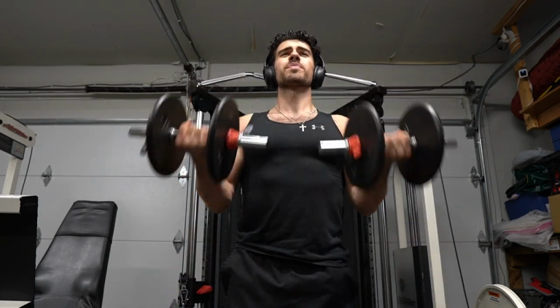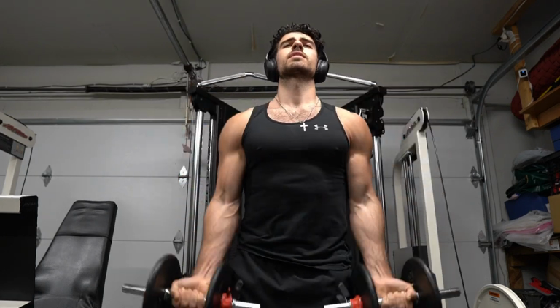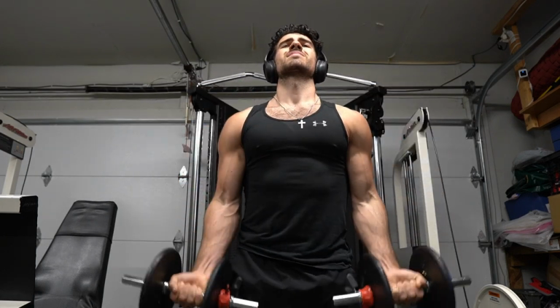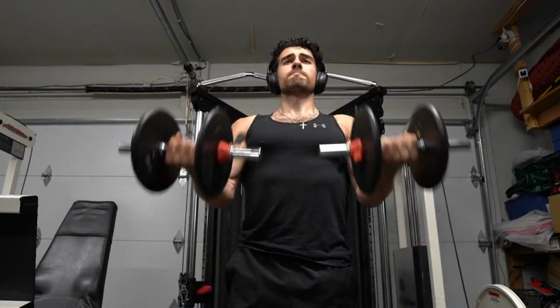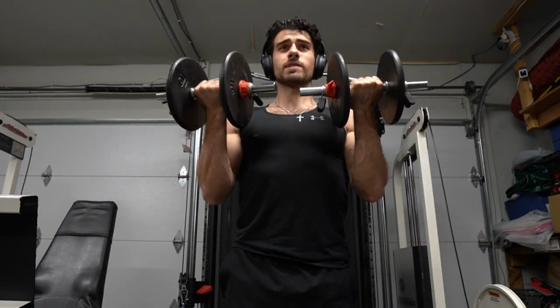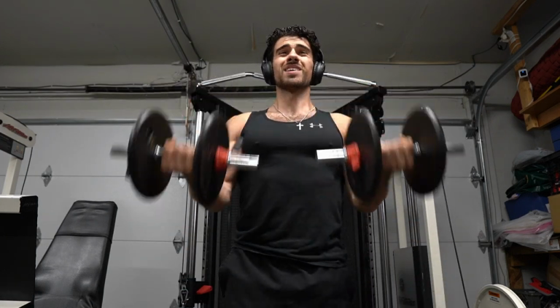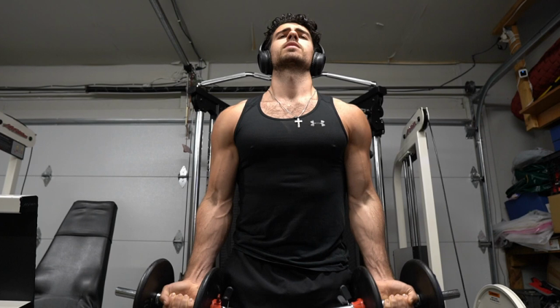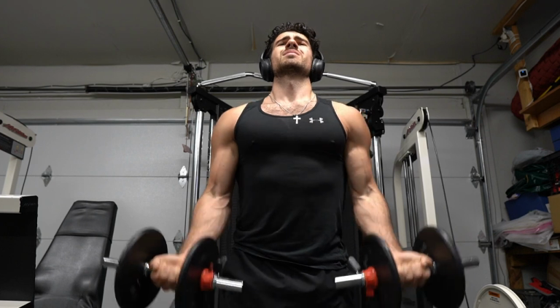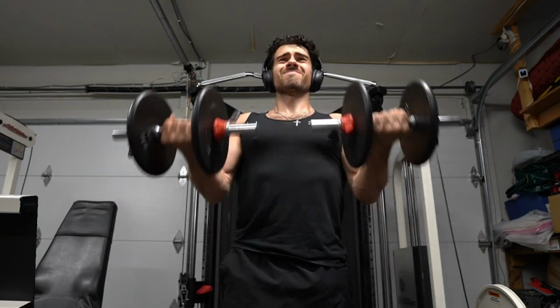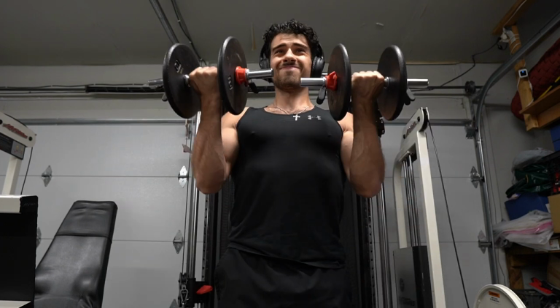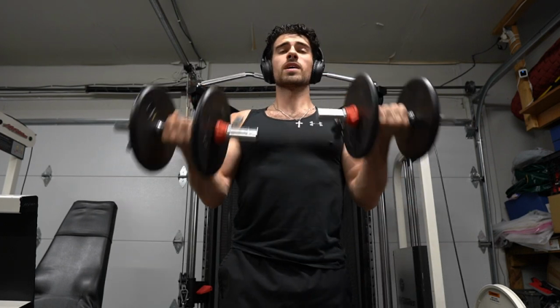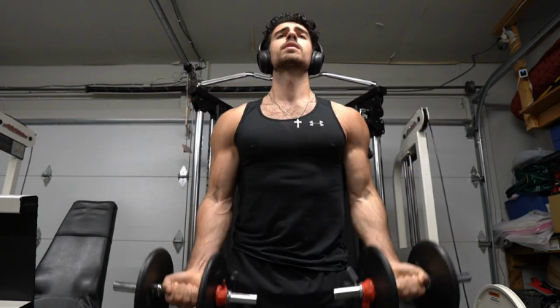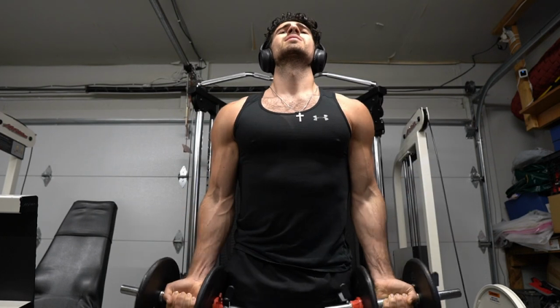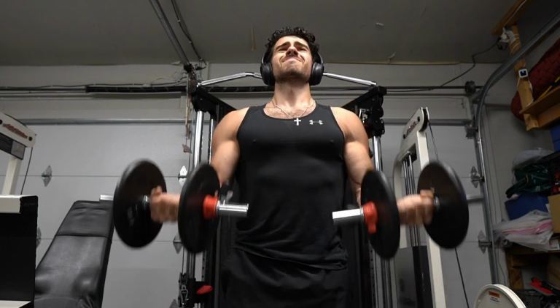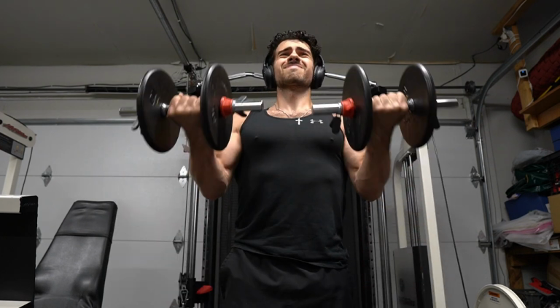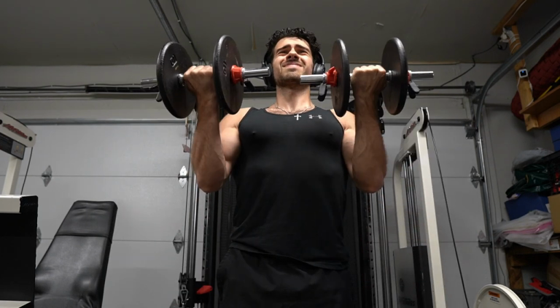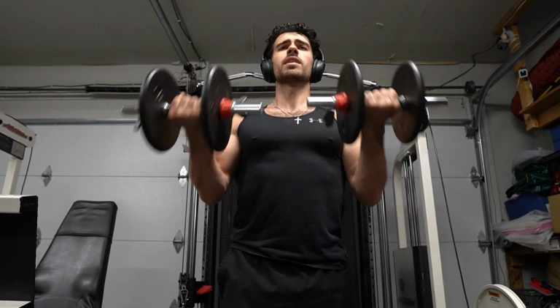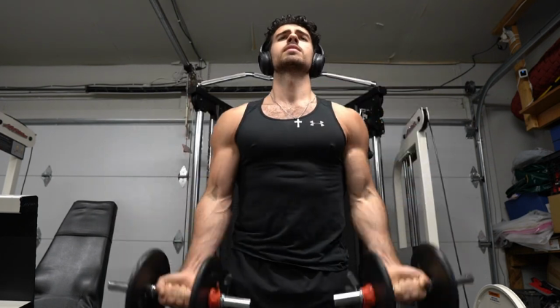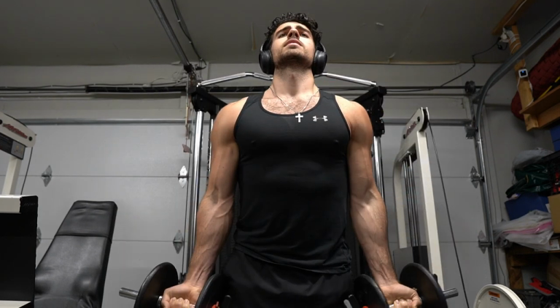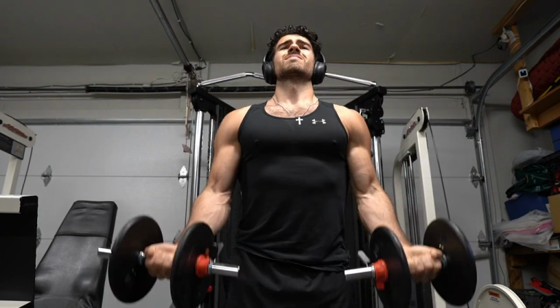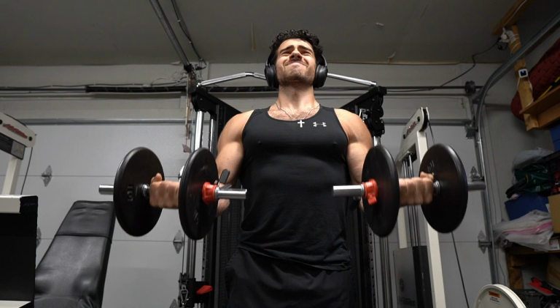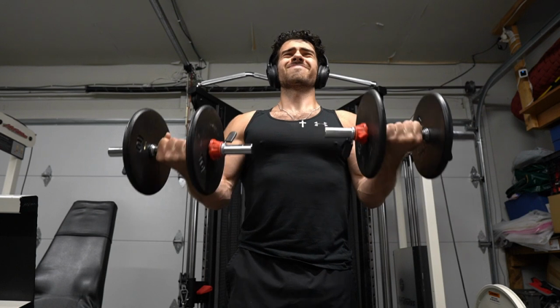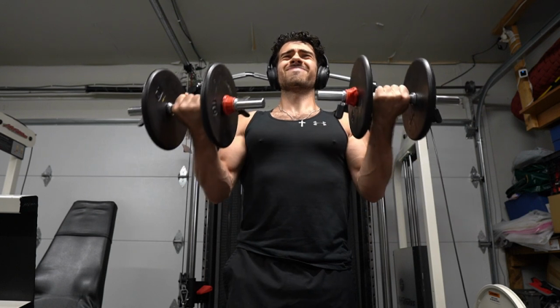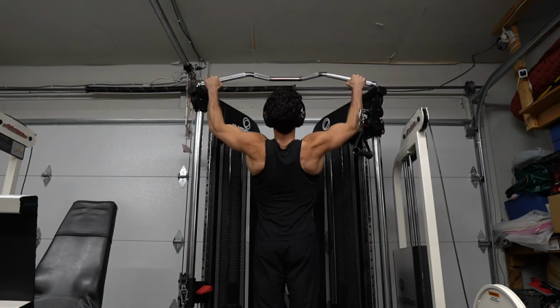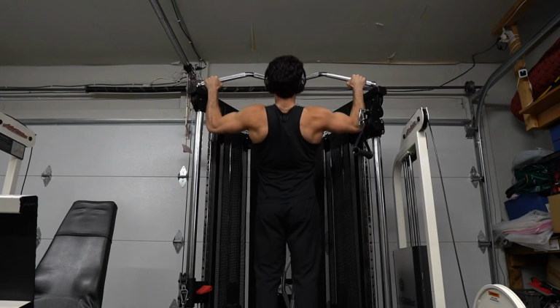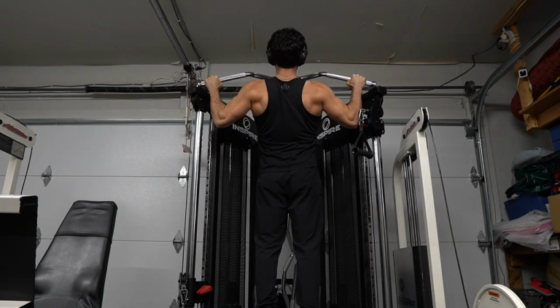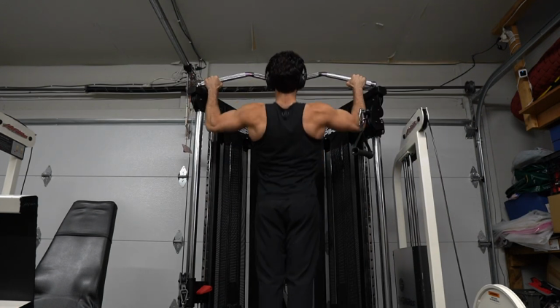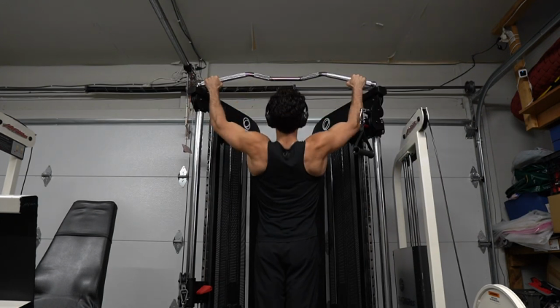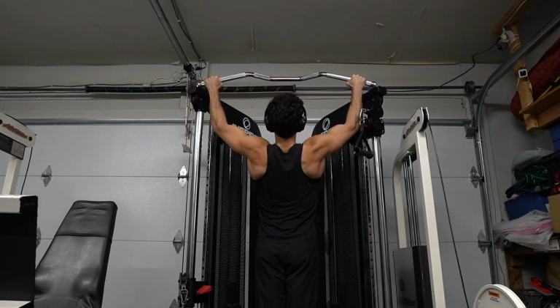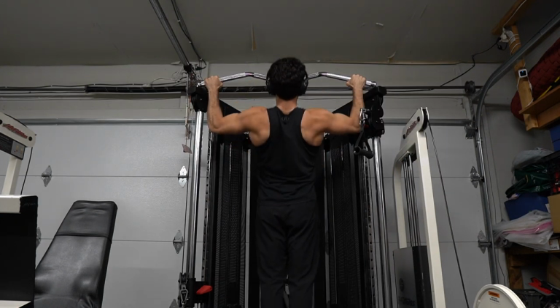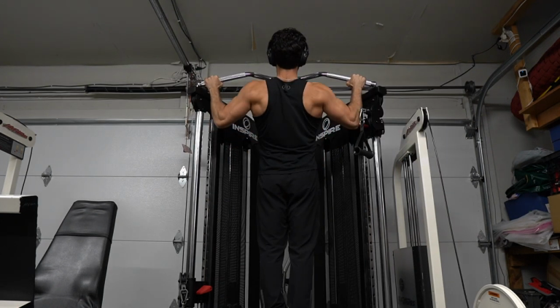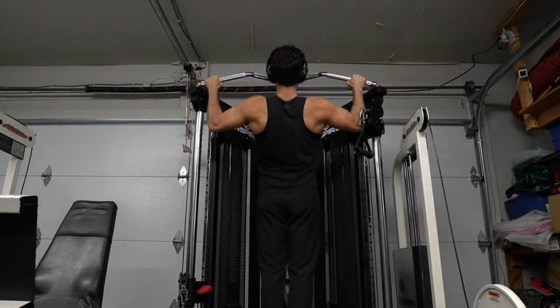A few tips for bicep curls: curl to that shoulder, keep your chest up, and try not to swing. I felt this workout for literally three days, and I've been working out for about eight years — the life of a natural bodybuilder.